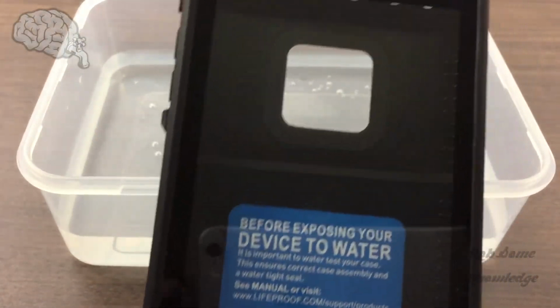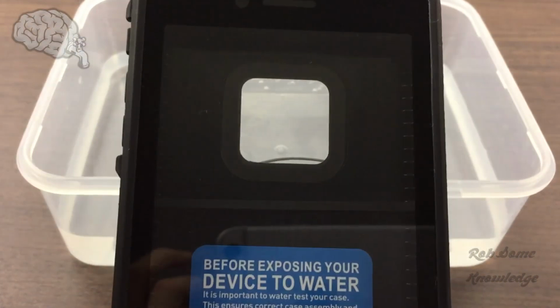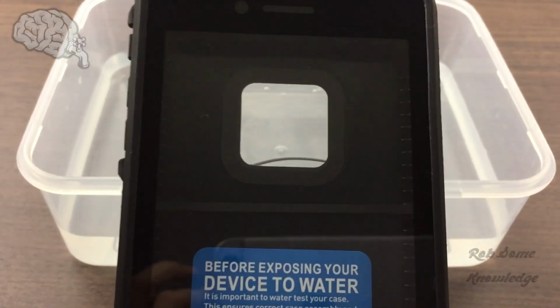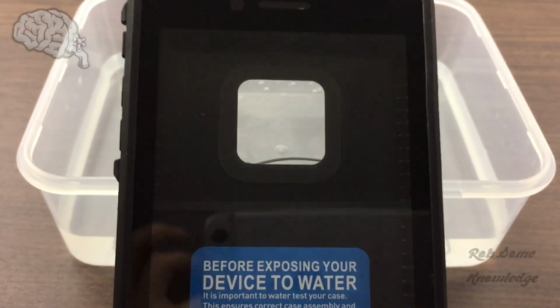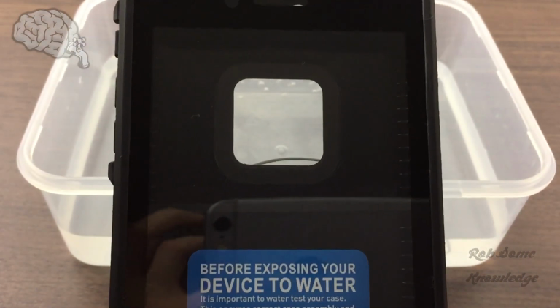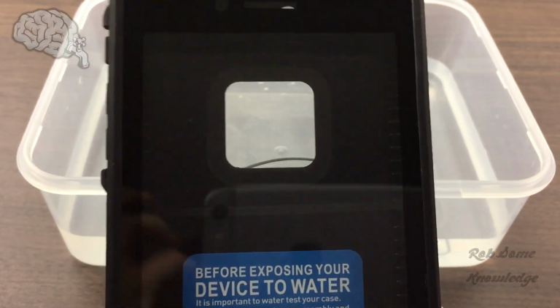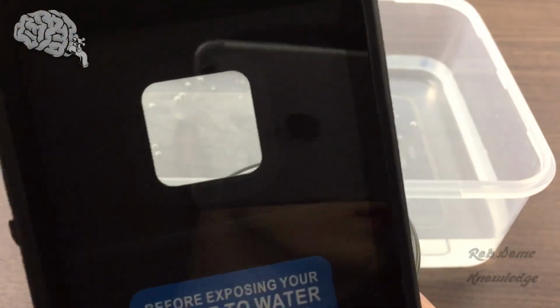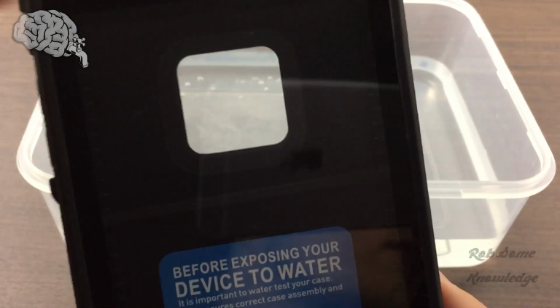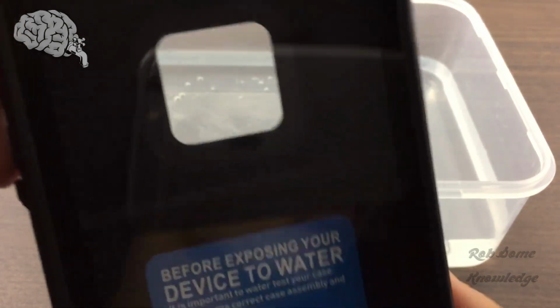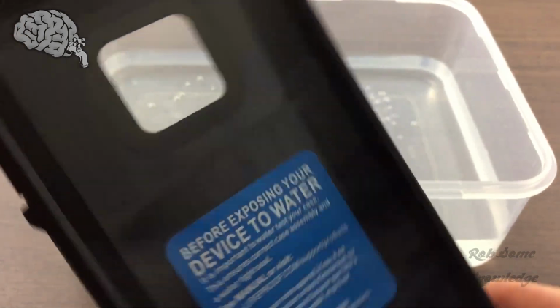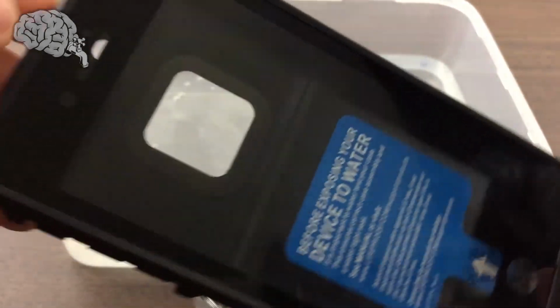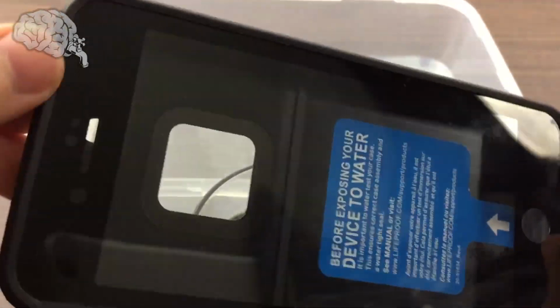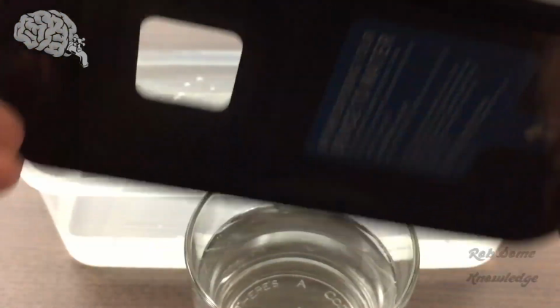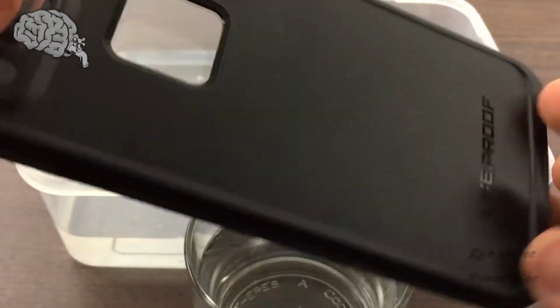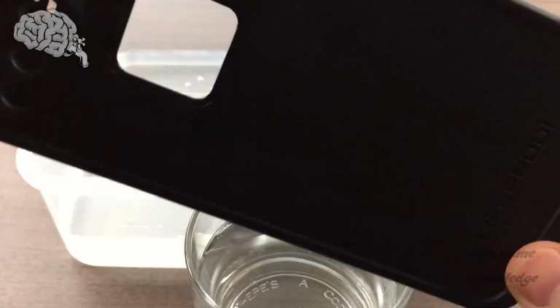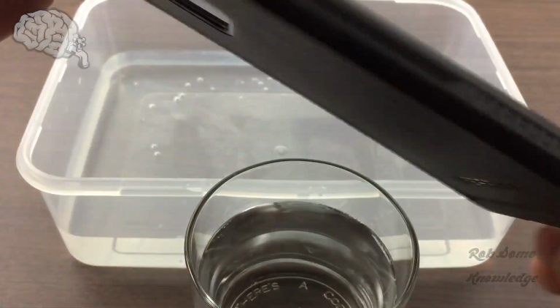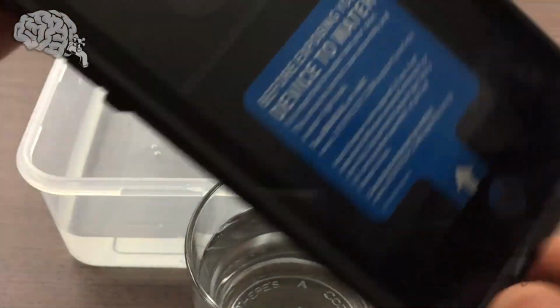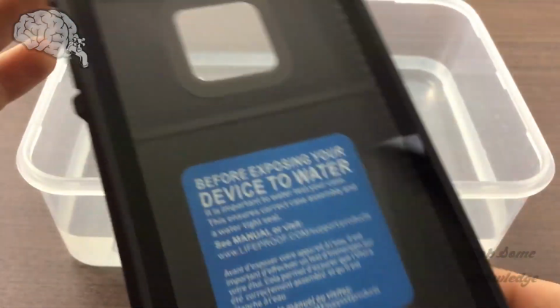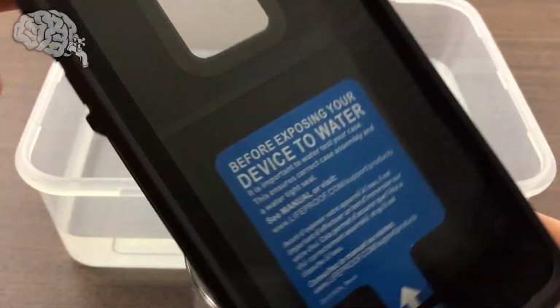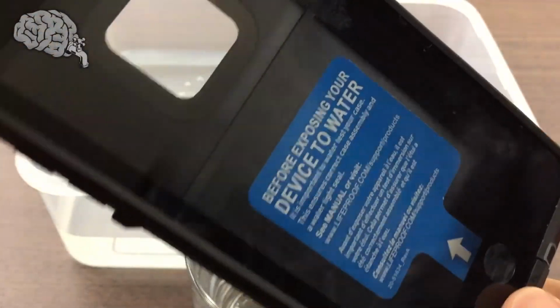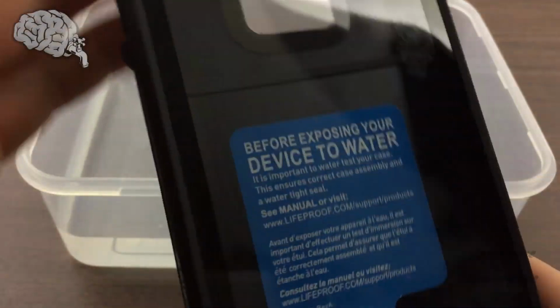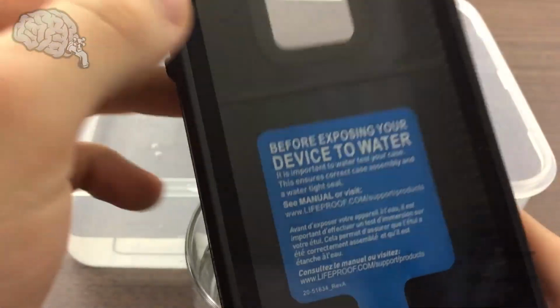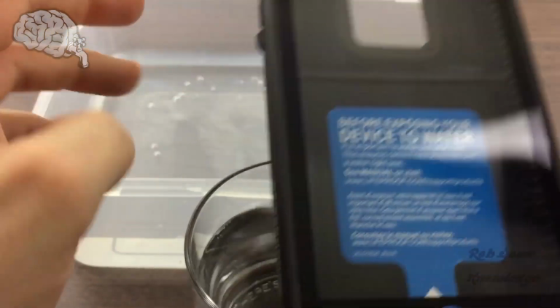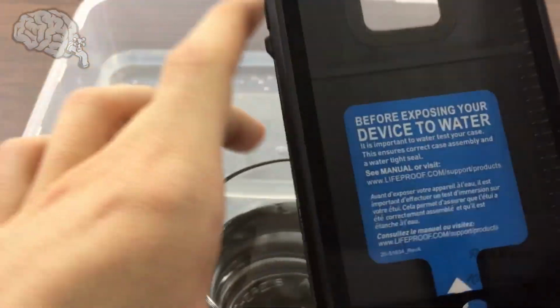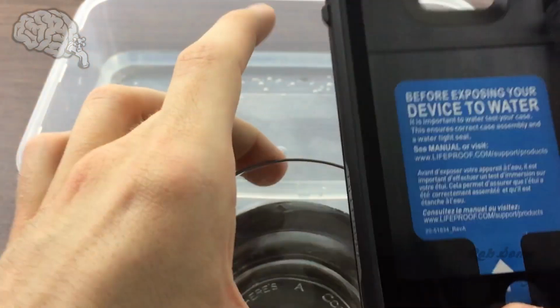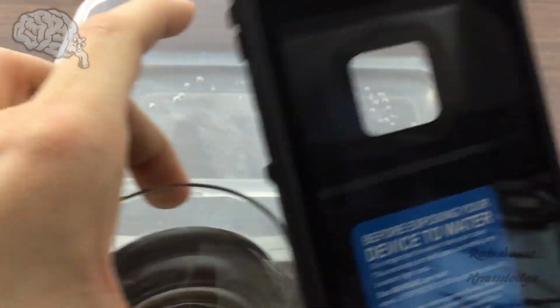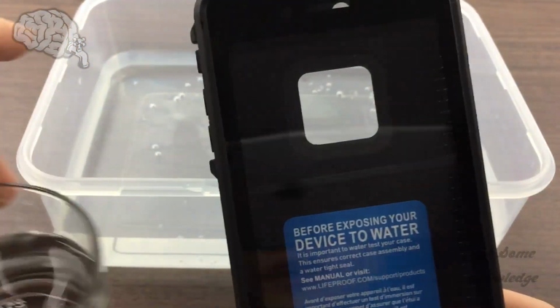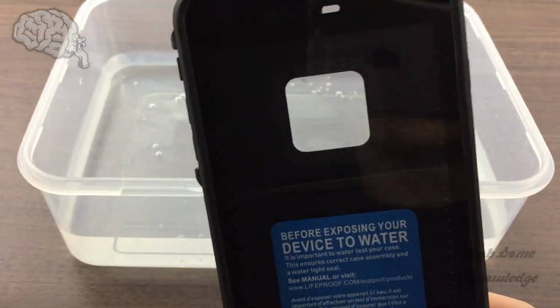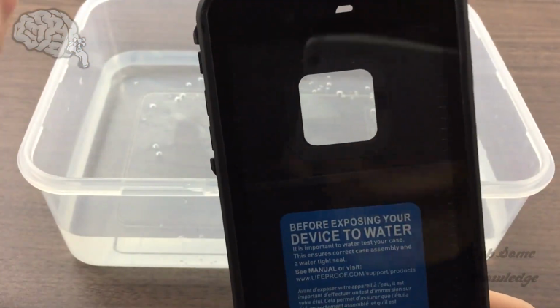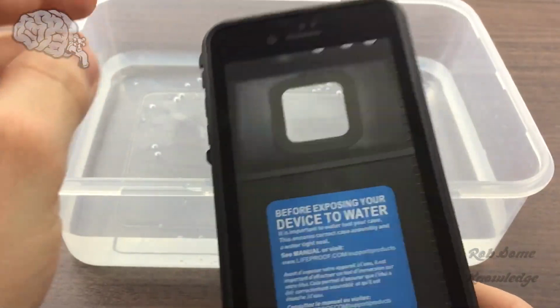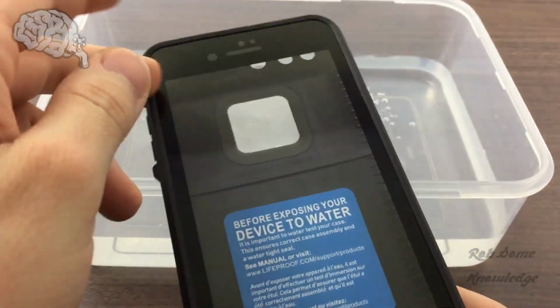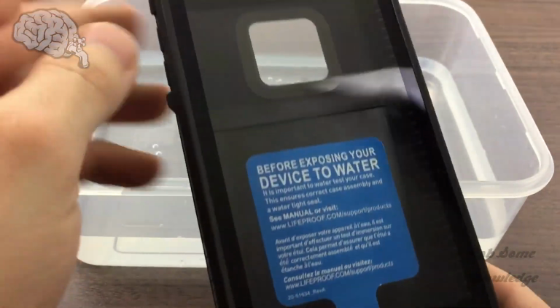This process is pretty simple and it's the same across all models of LifeProof cases that are waterproof, whether you're using the LifeProof Free, the LifeProof Nude, or any other waterproof, weatherproof casings.